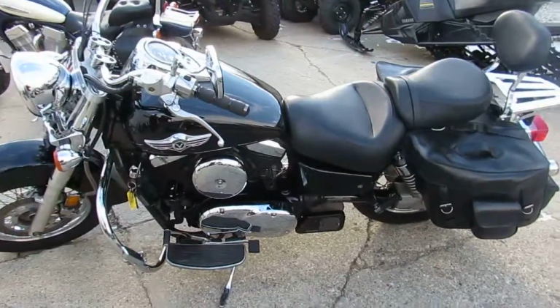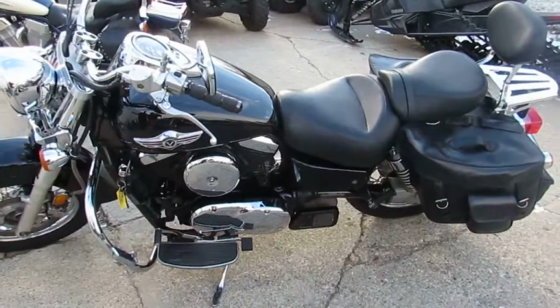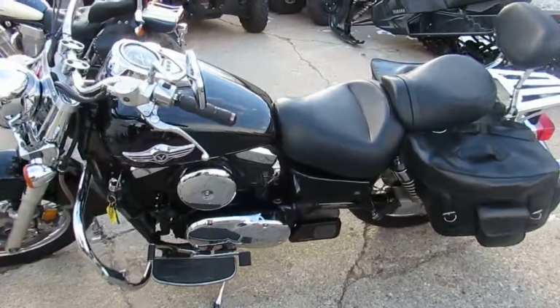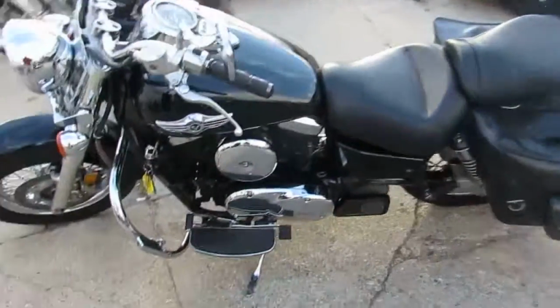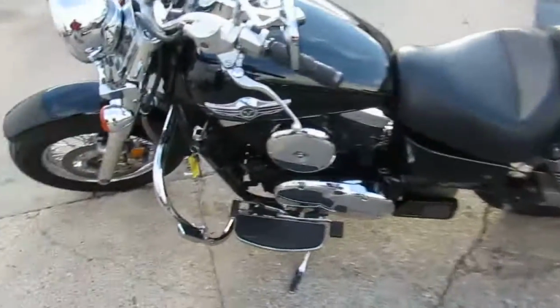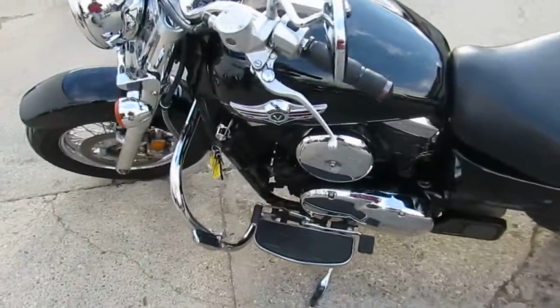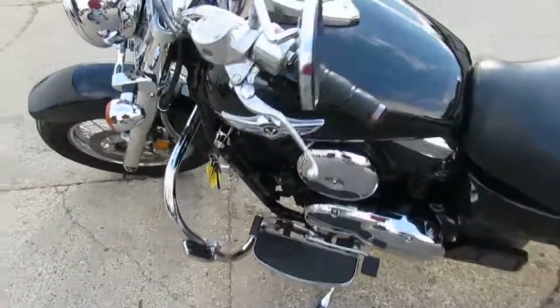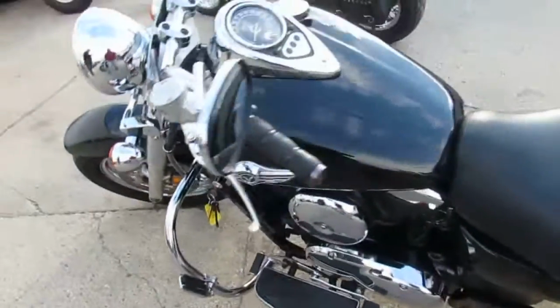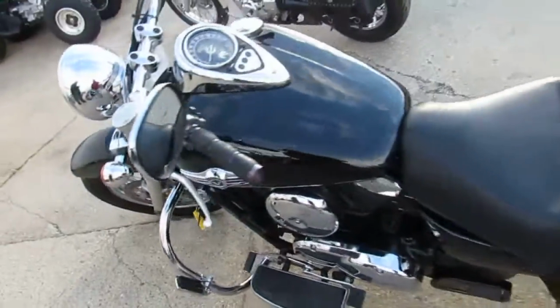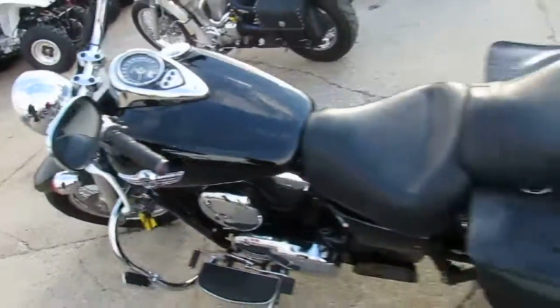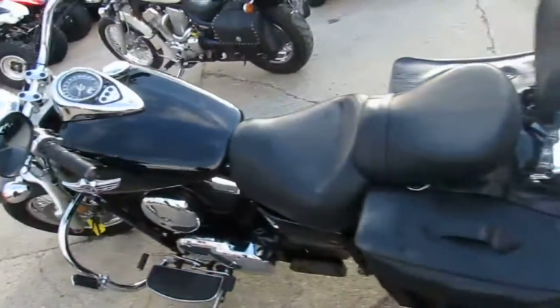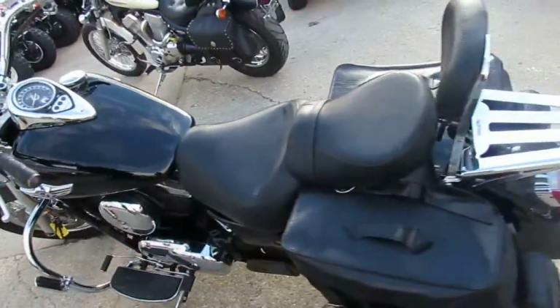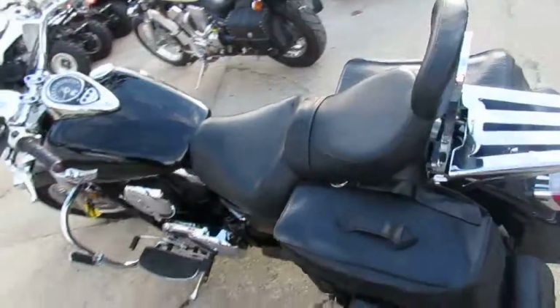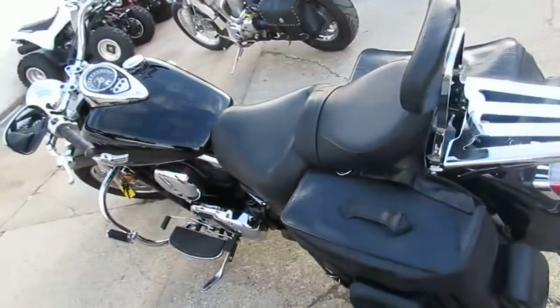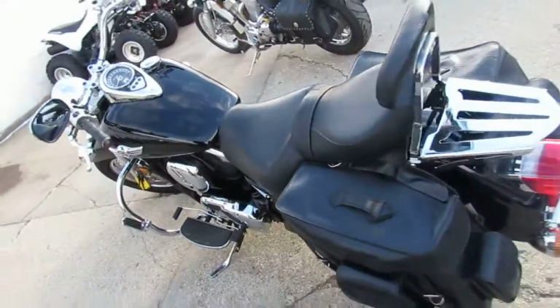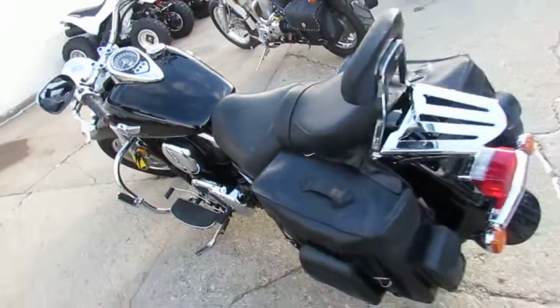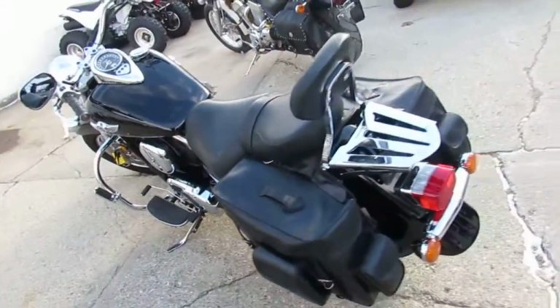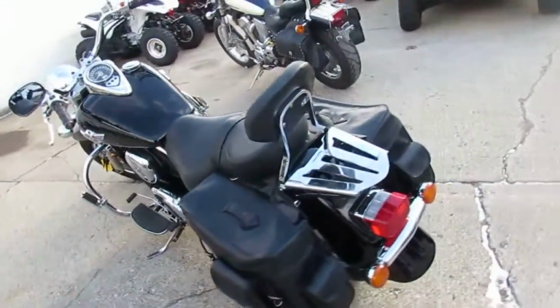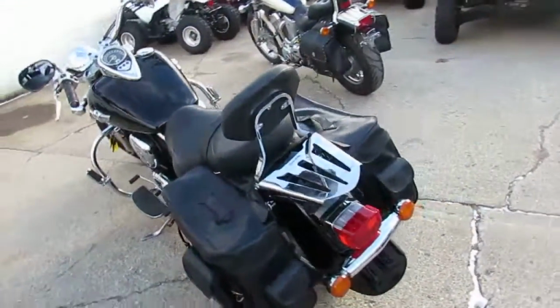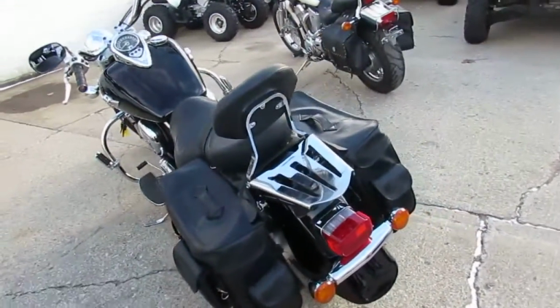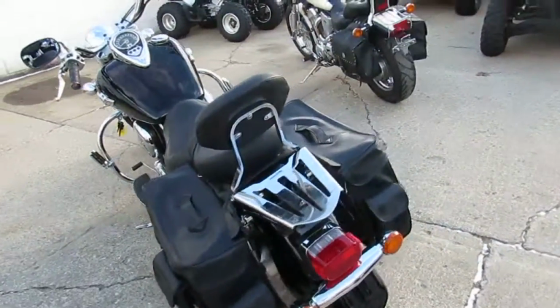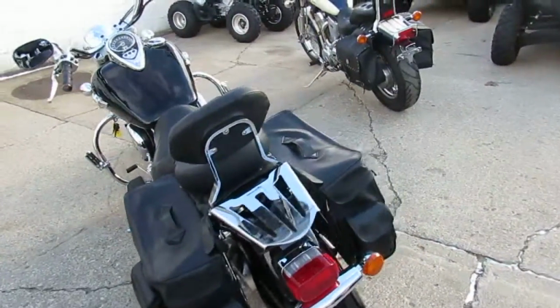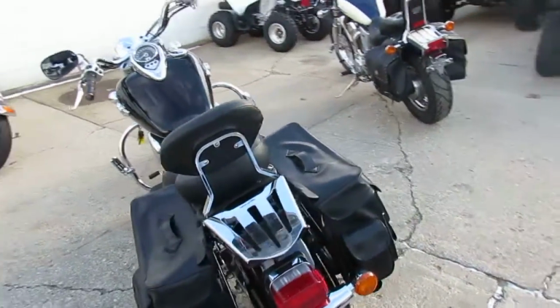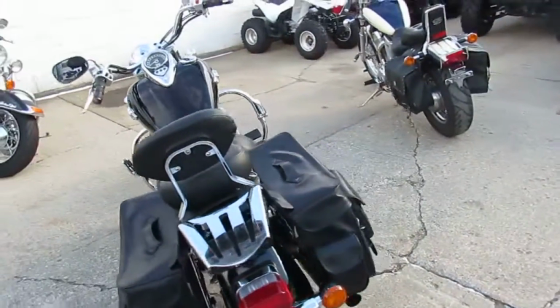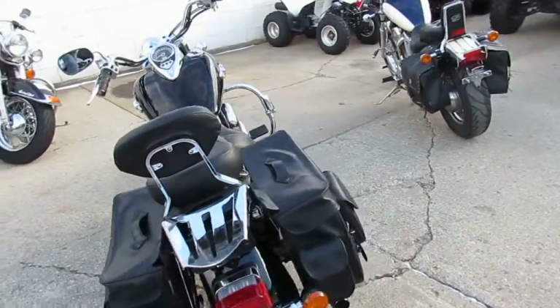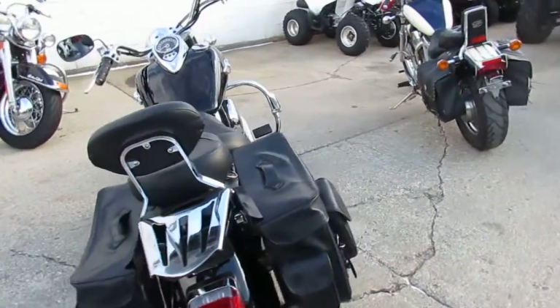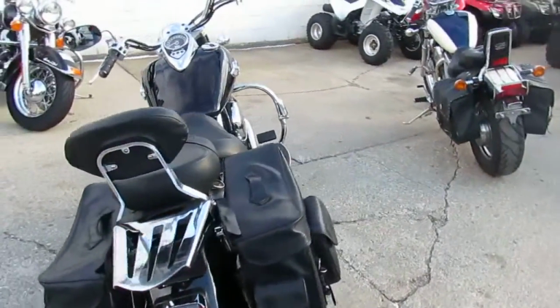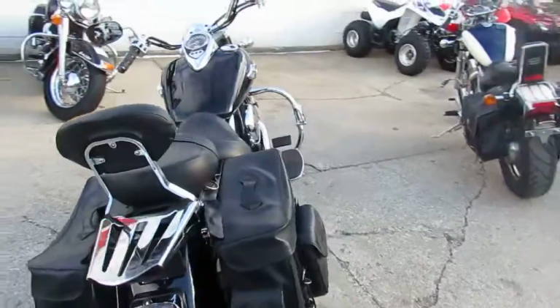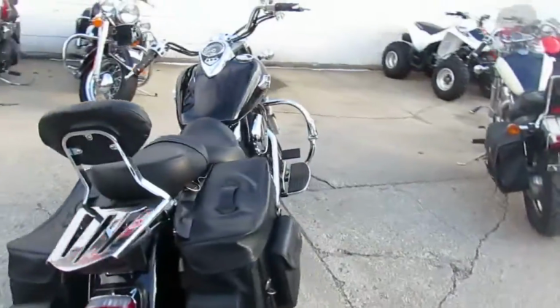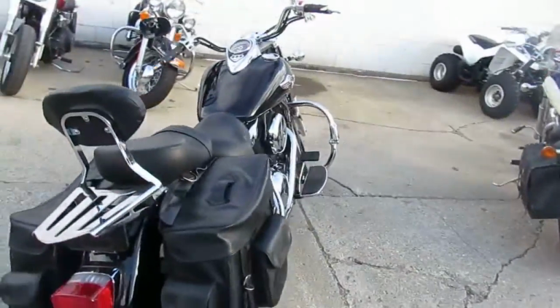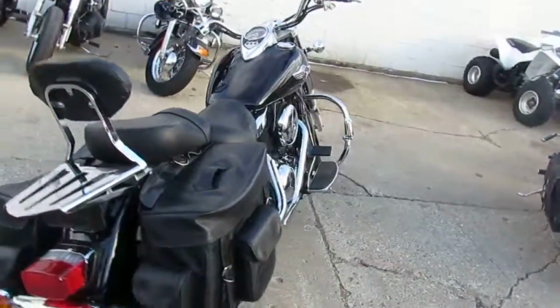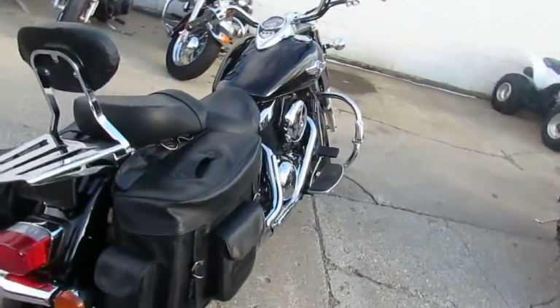Here we have a used 2007 Kawasaki Vulcan 1500 Classic for sale for only $3,300. Gloss black plate and tons of chrome, saddlebags, backrest, luggage rack, engine guards and more.